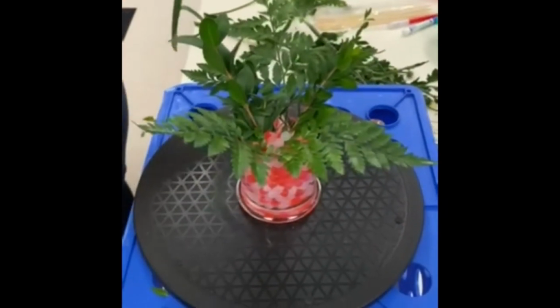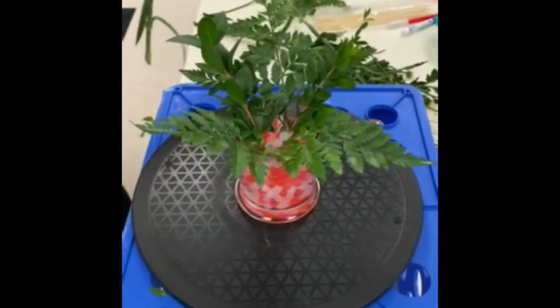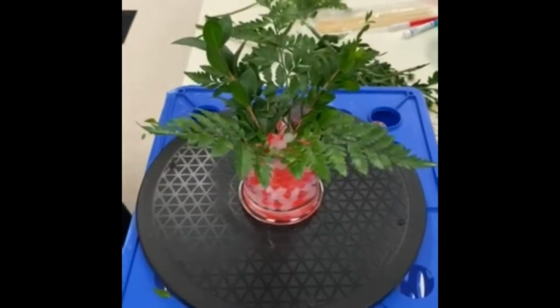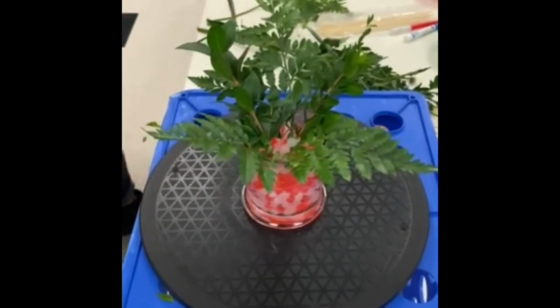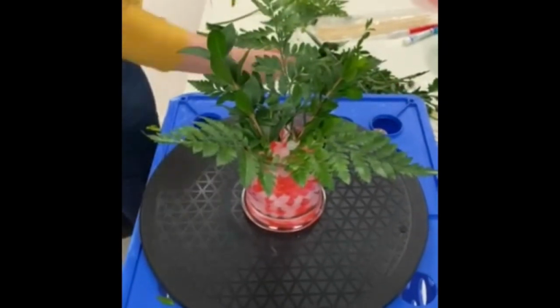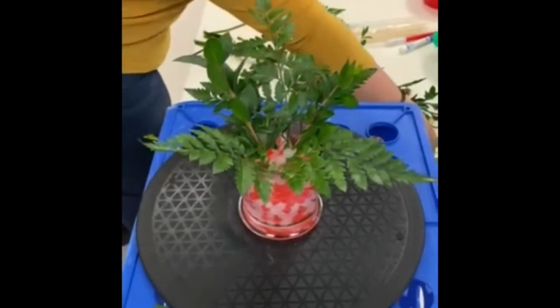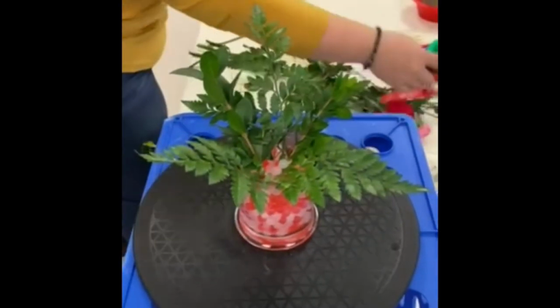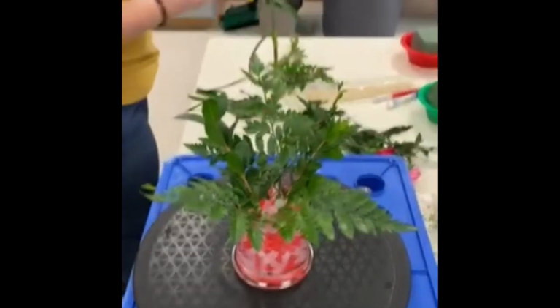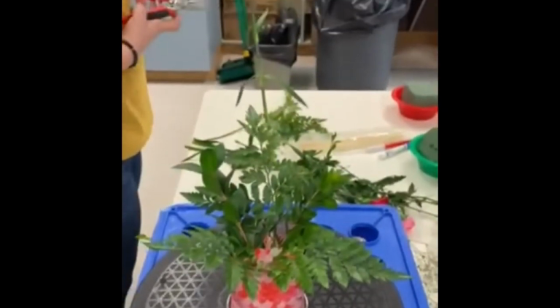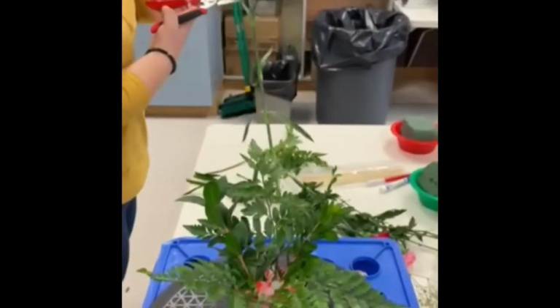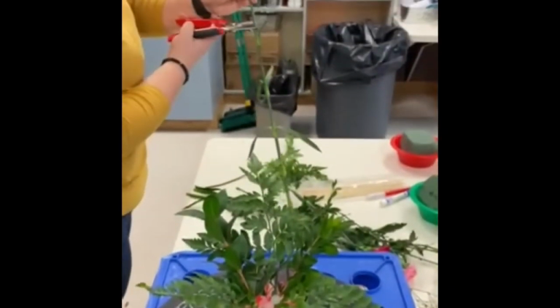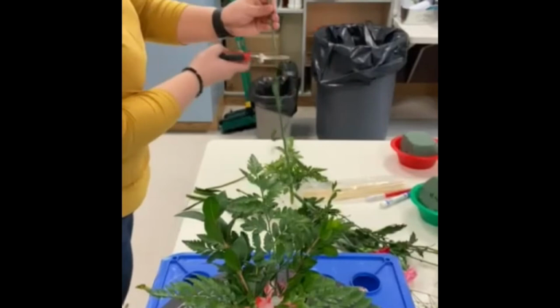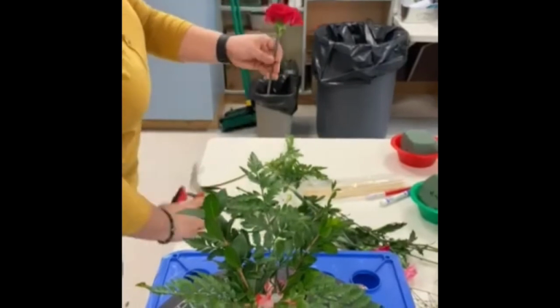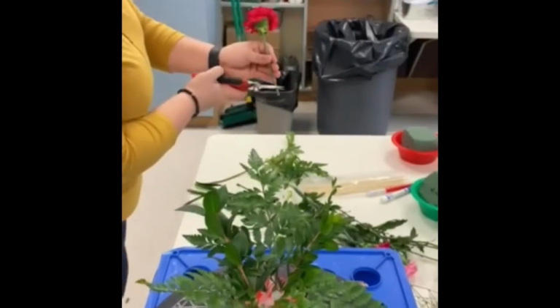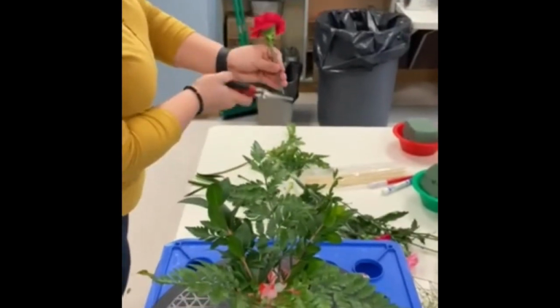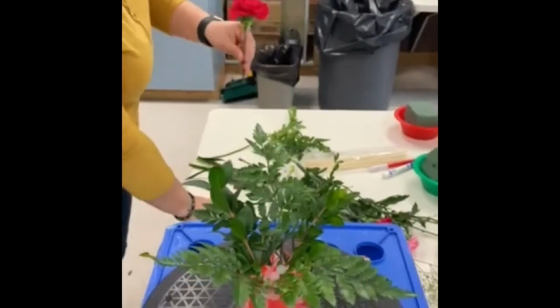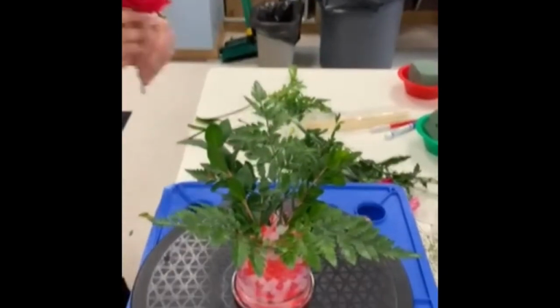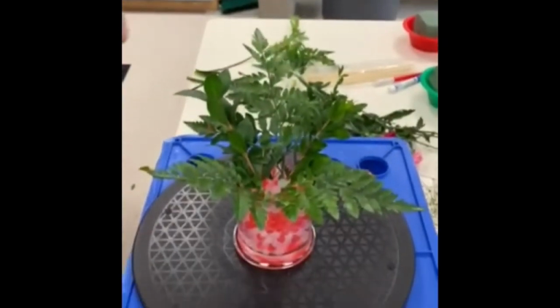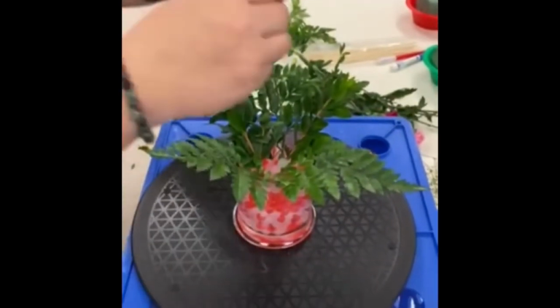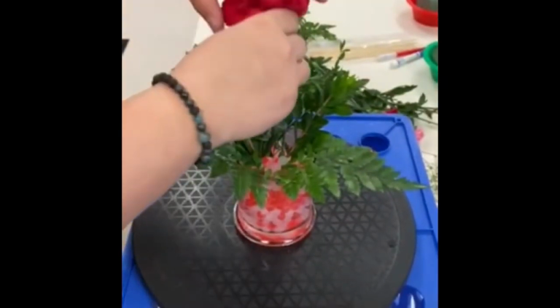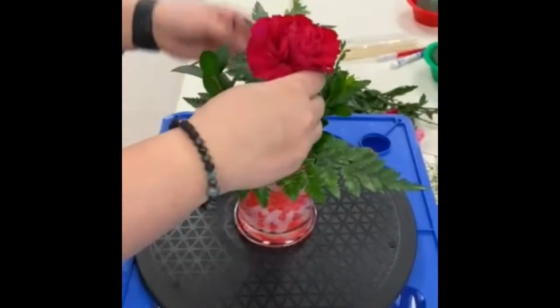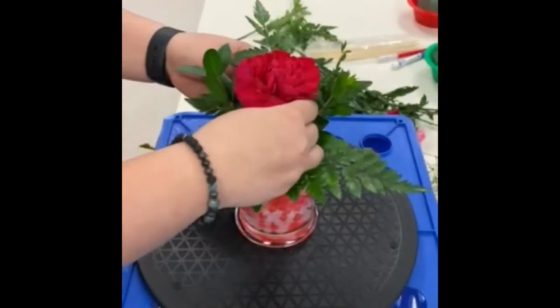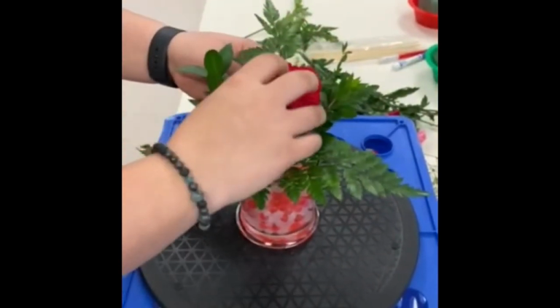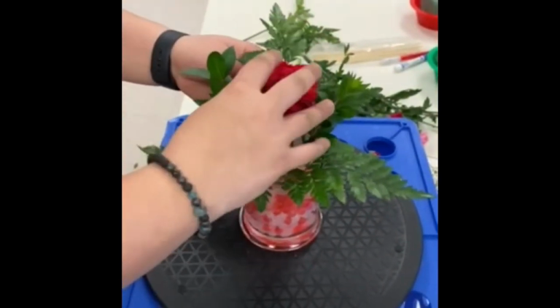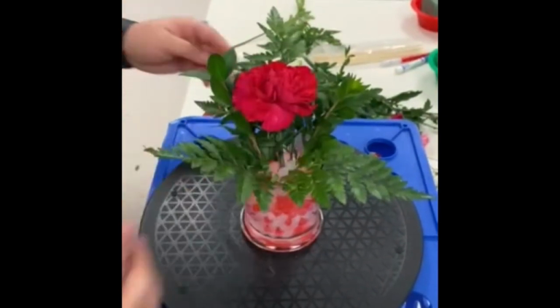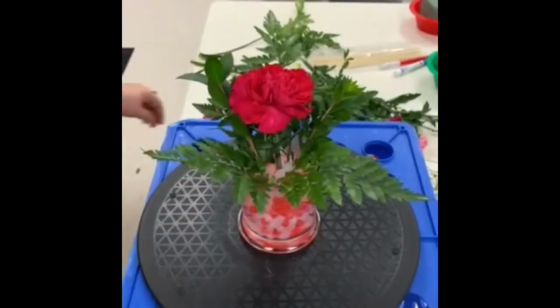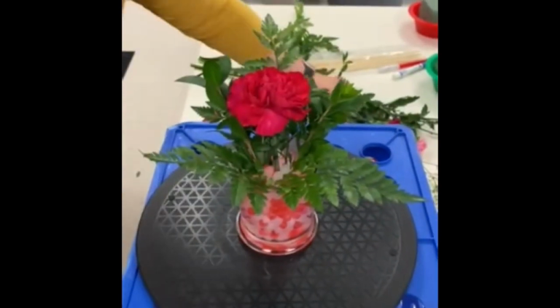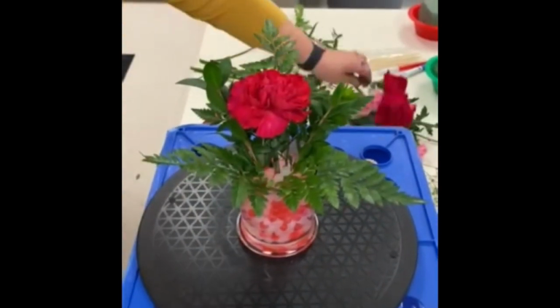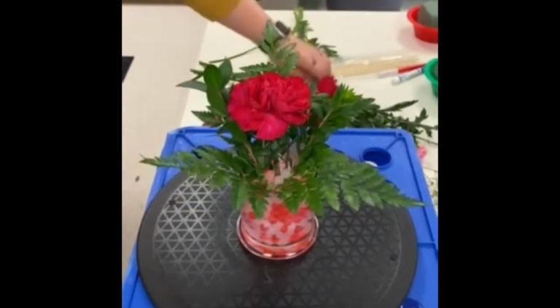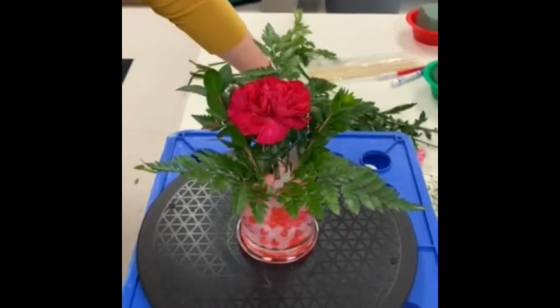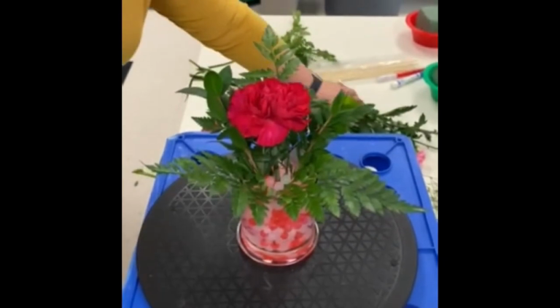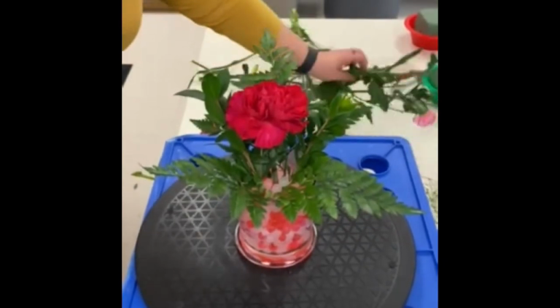The height of the arrangement should be one and a half times the height of the container. We're going to start with our tallest carnation, and it'll be about two inches shorter than our leather leaf in the back.